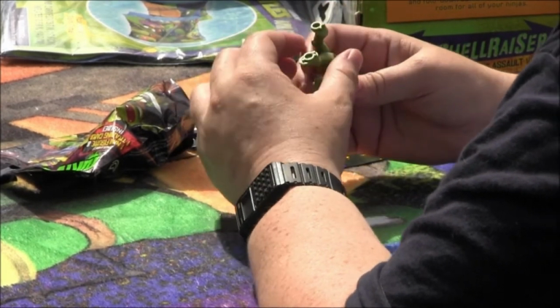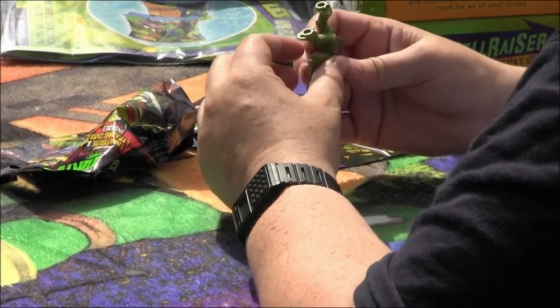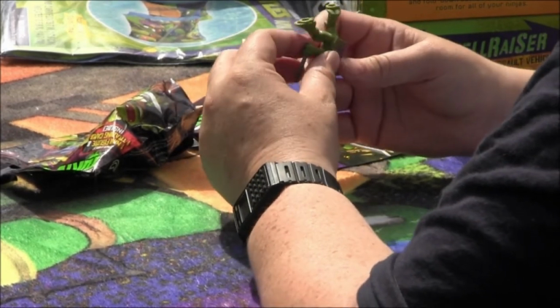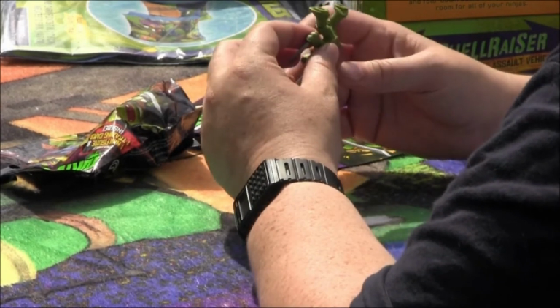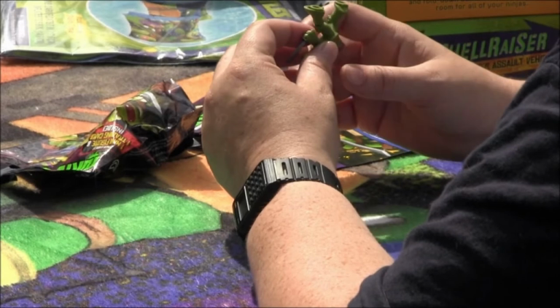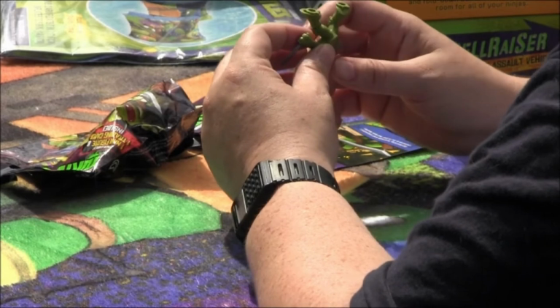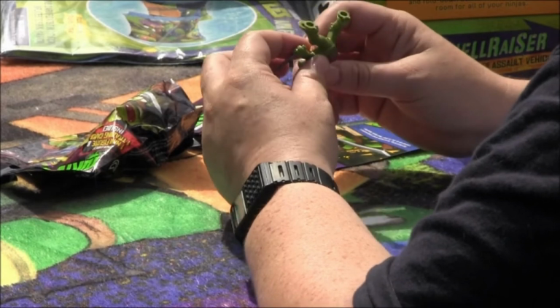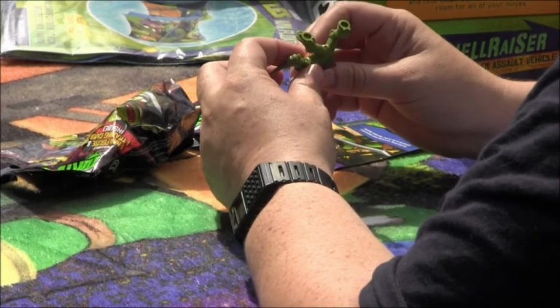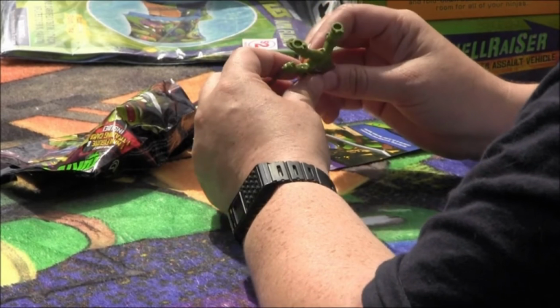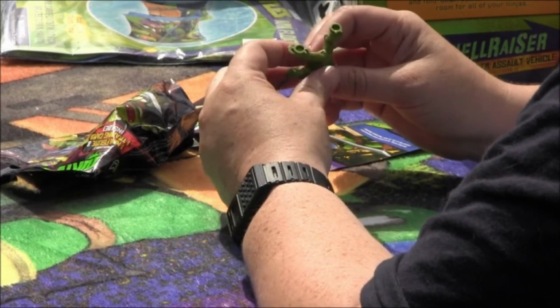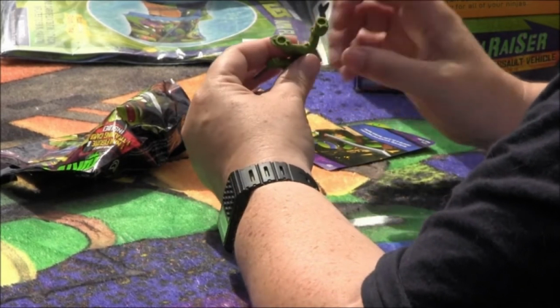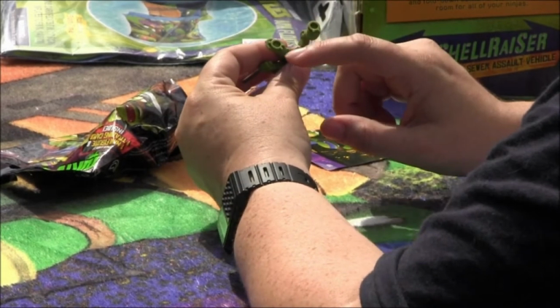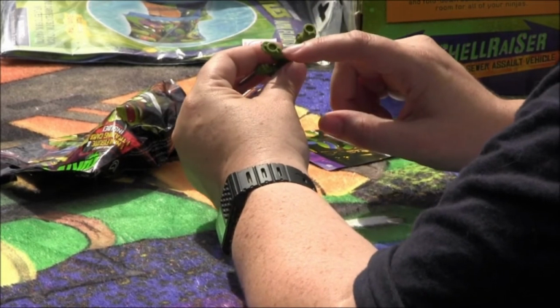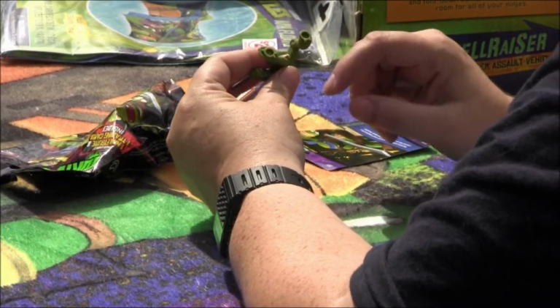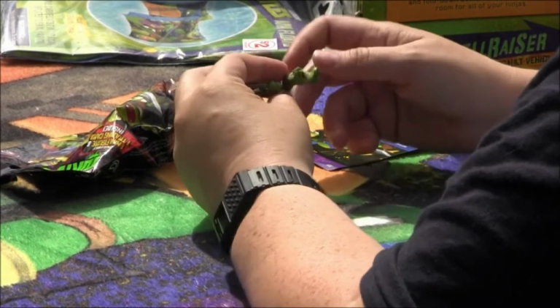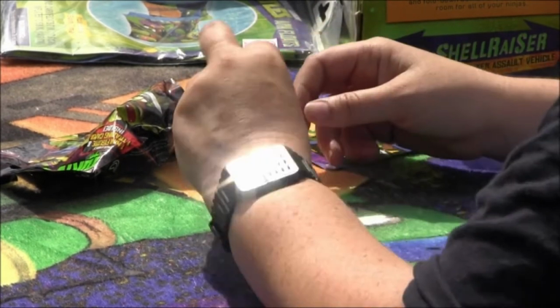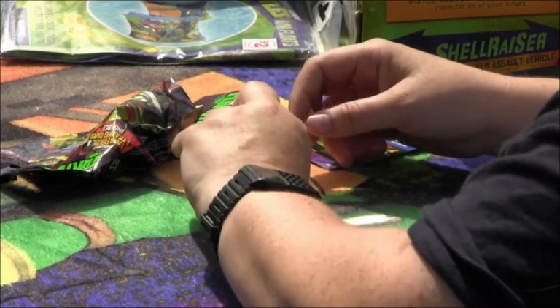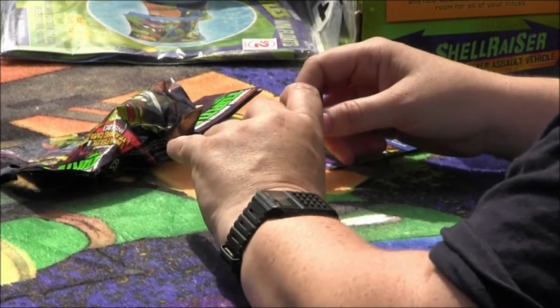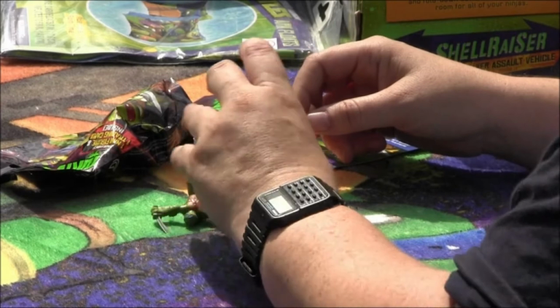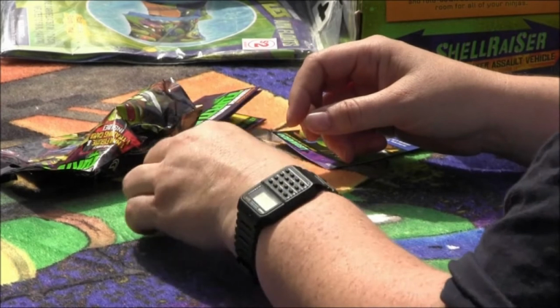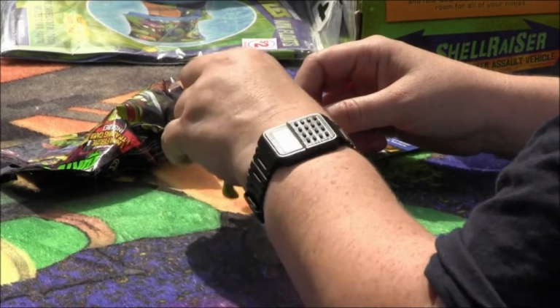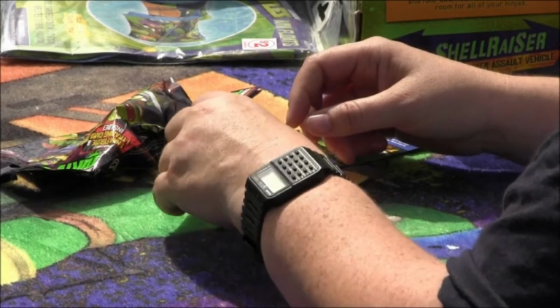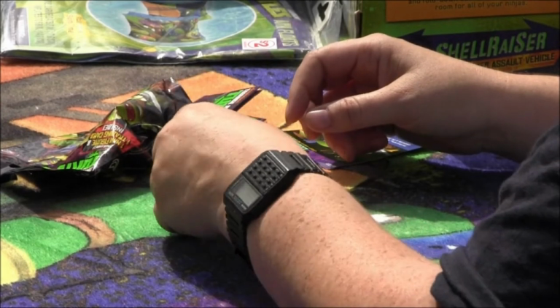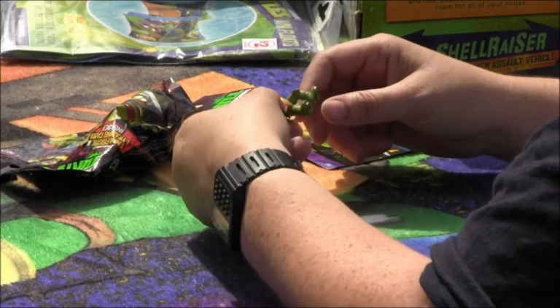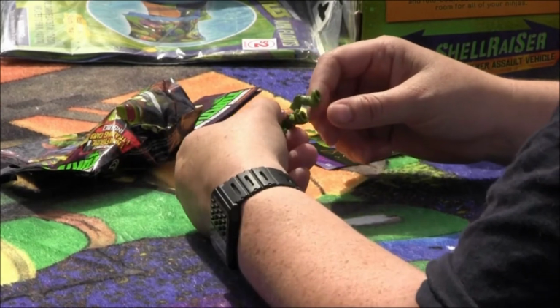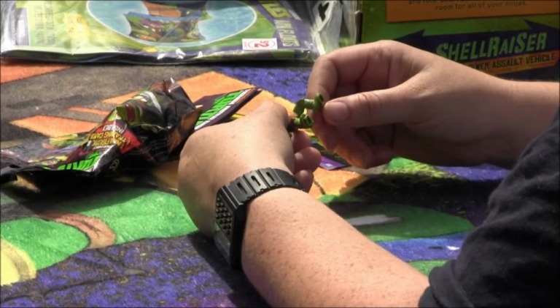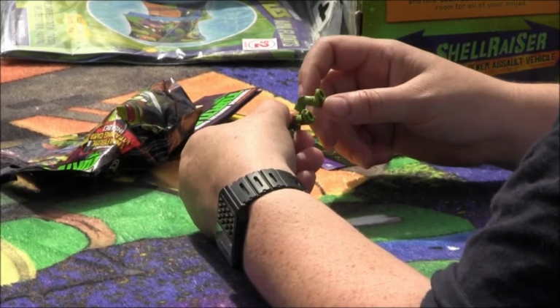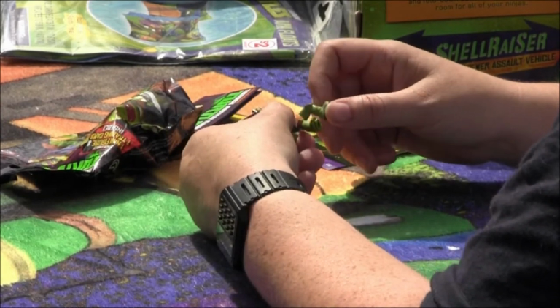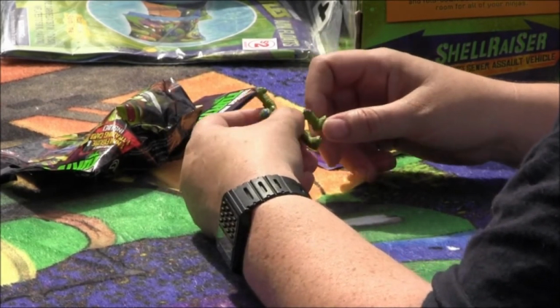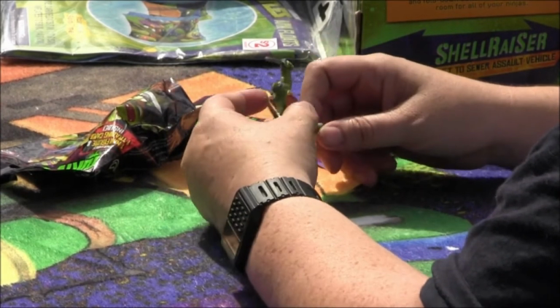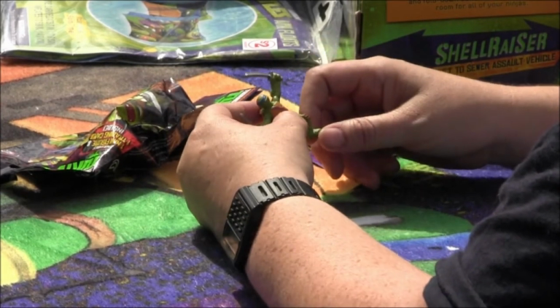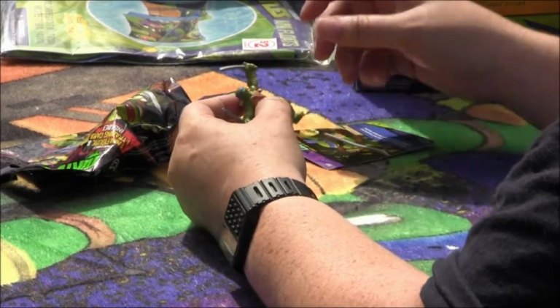He has weird designs on his feet — these little circle things that show that he could be meant to stand on something specific, but I'm not sure, or maybe that's just to help with the balance of the toy.